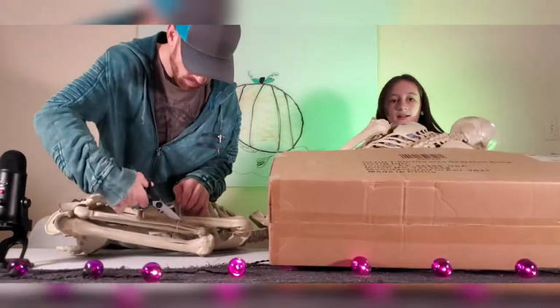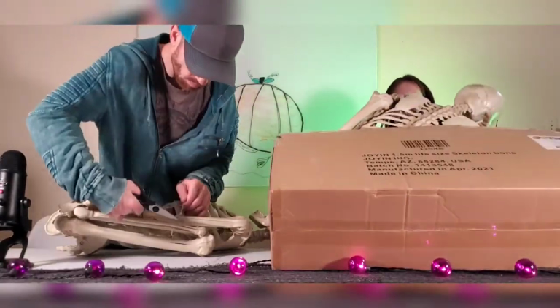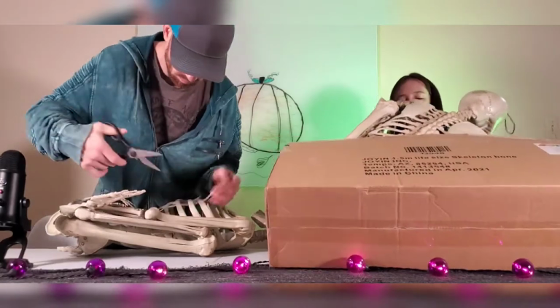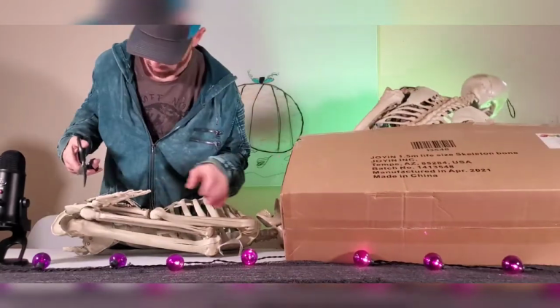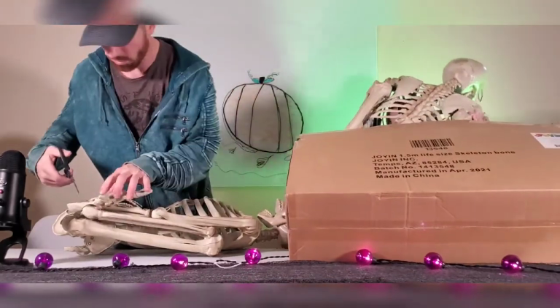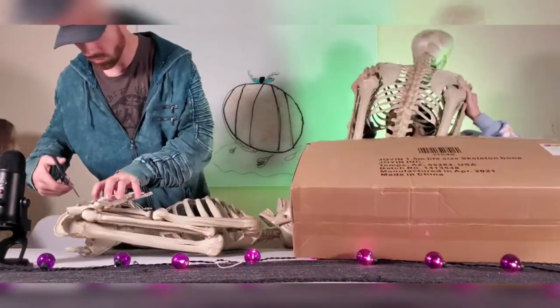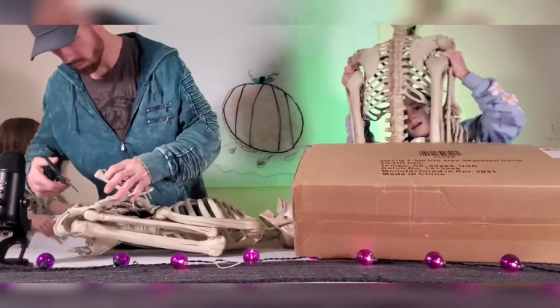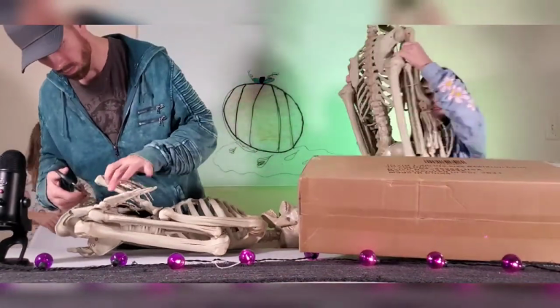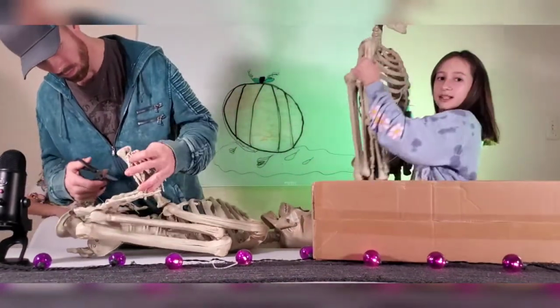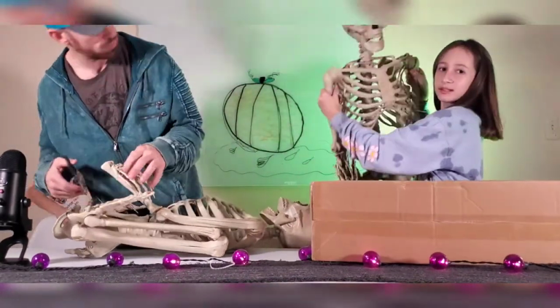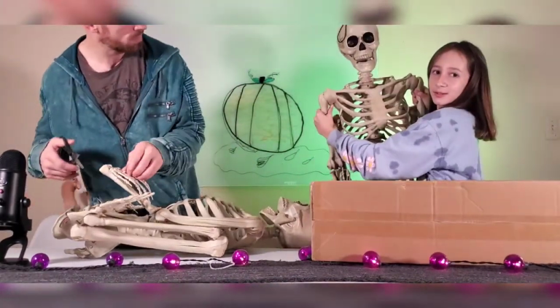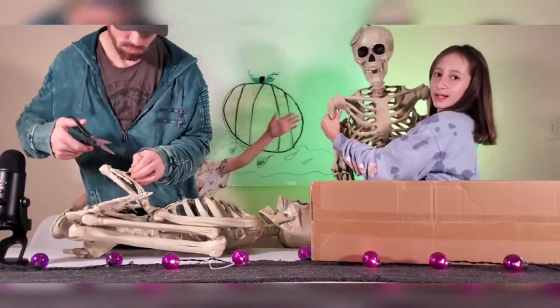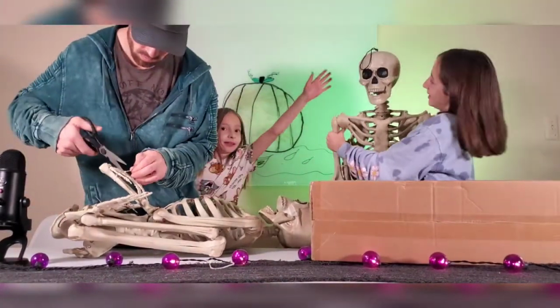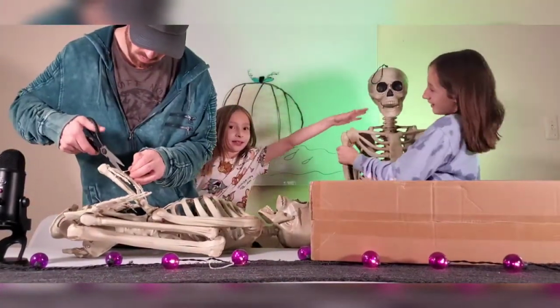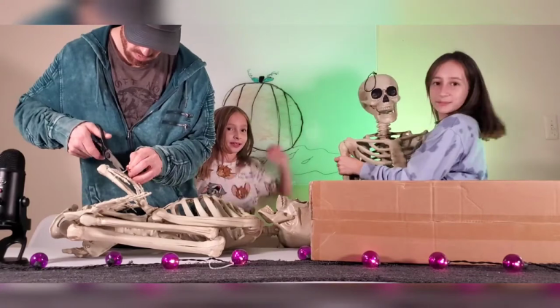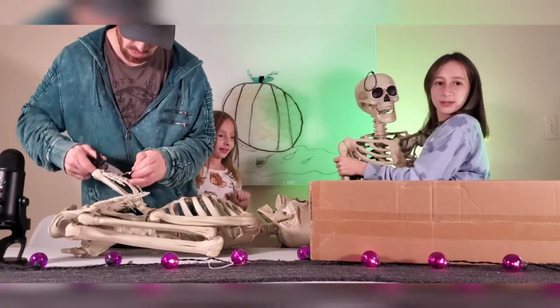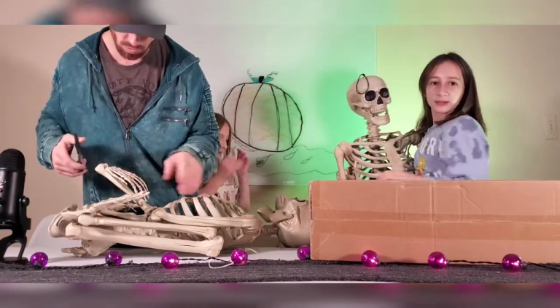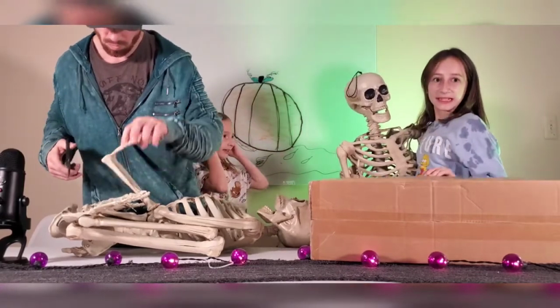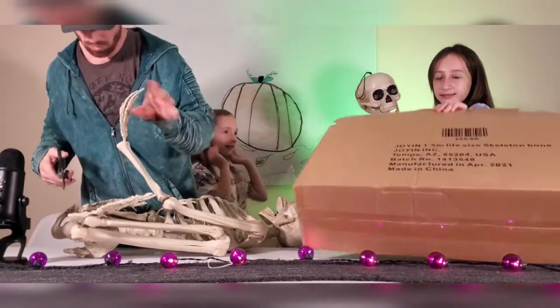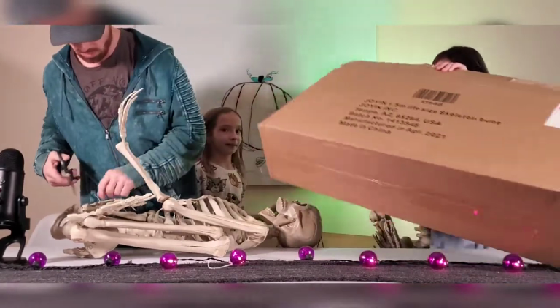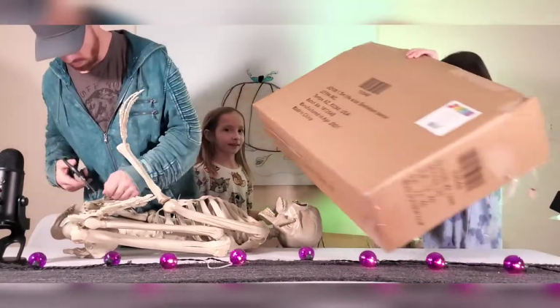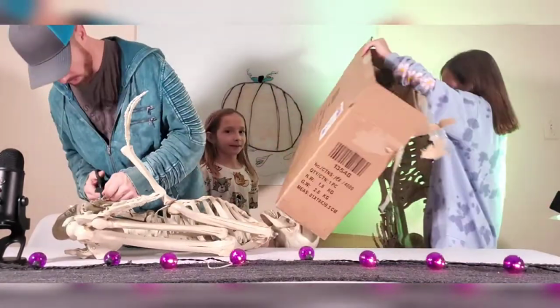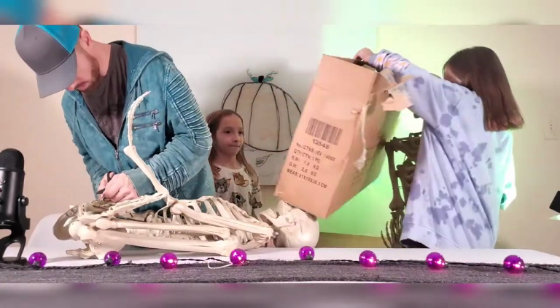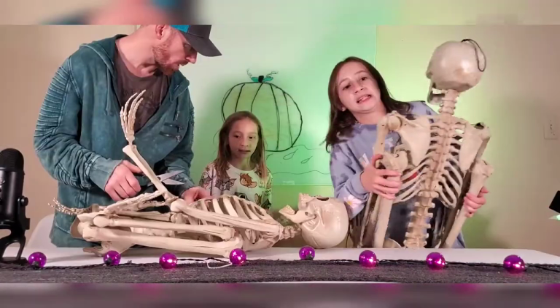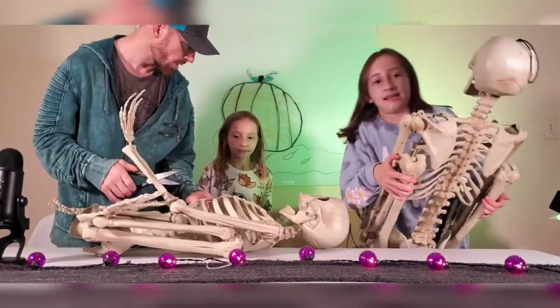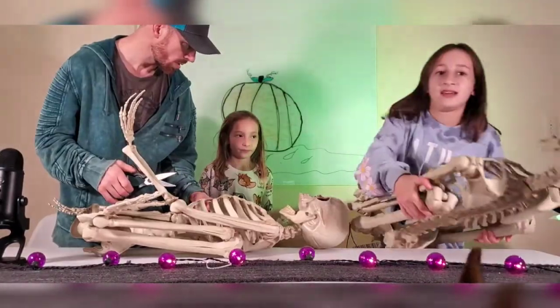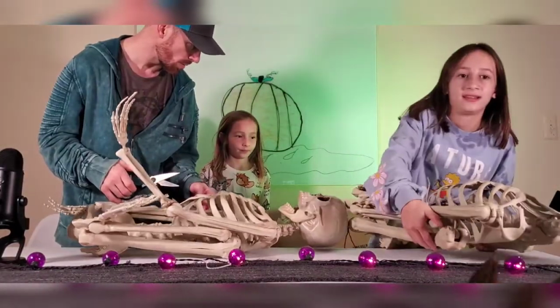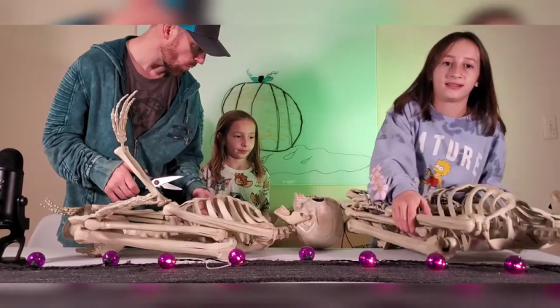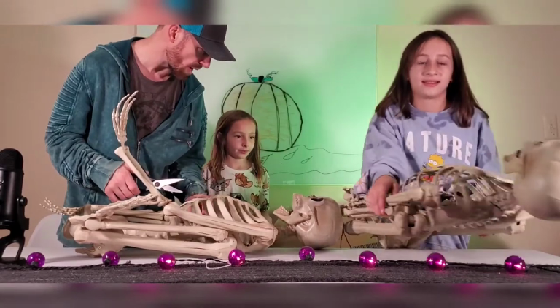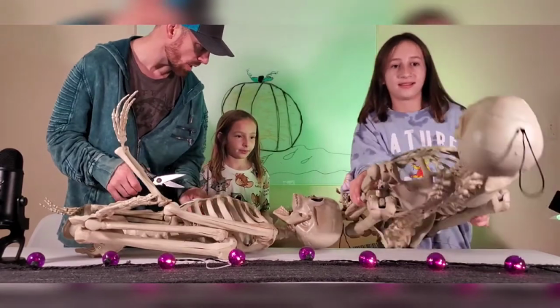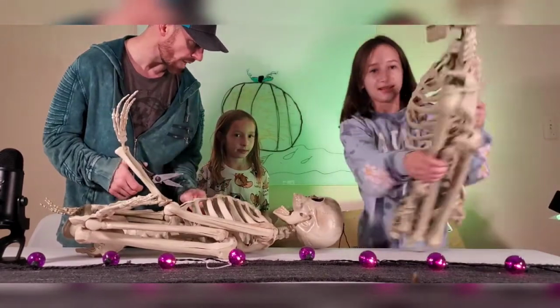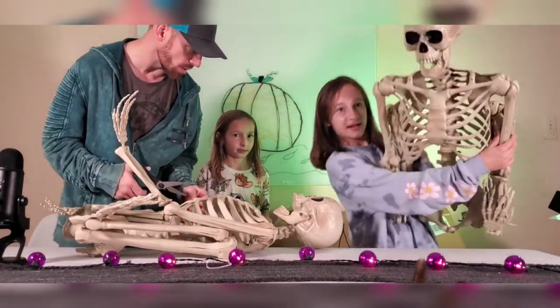There it is — baby skeleton. Big skeleton. Oh, two! Bigger than me probably. Pull them out real quick. 1.5 meter life-size skeleton.